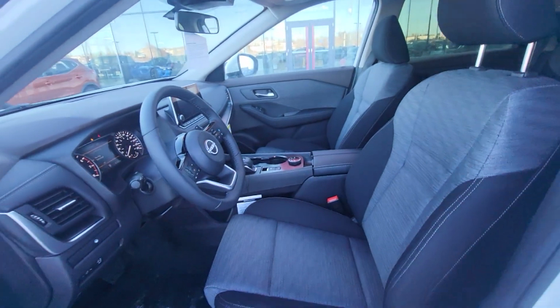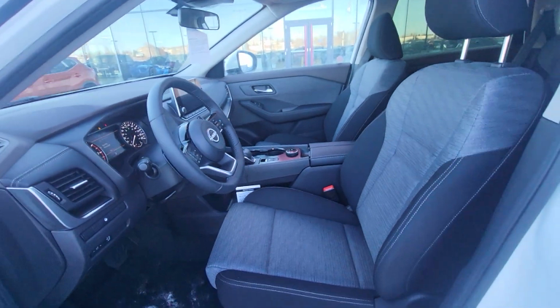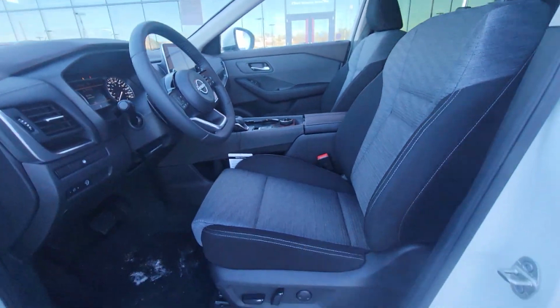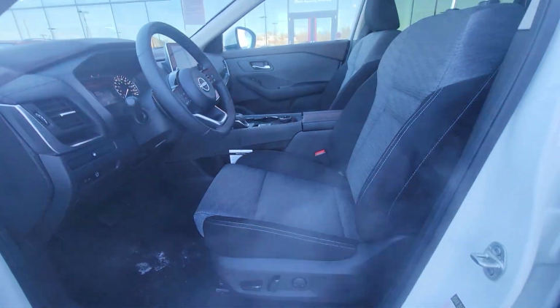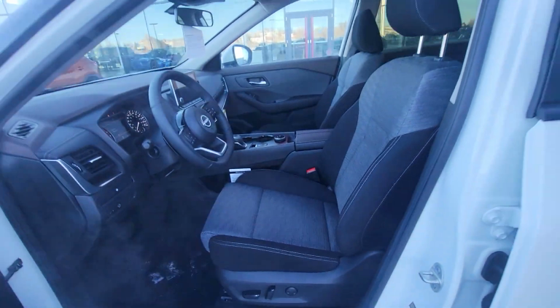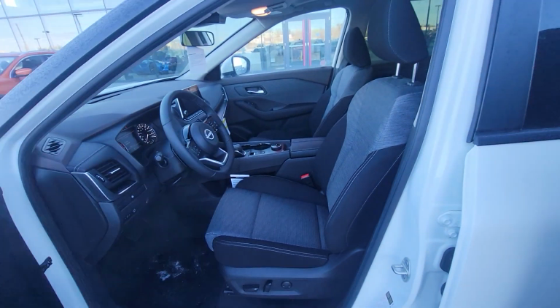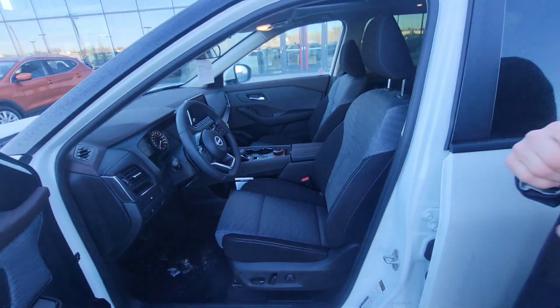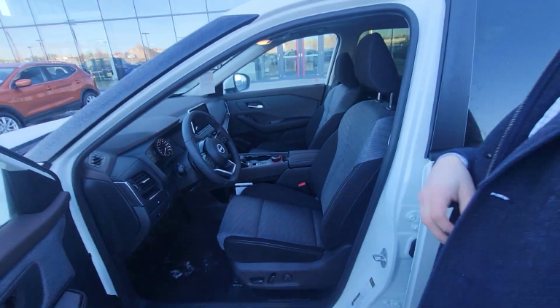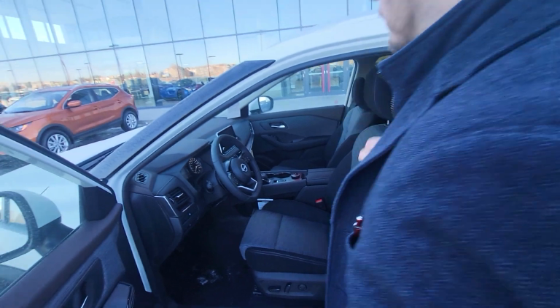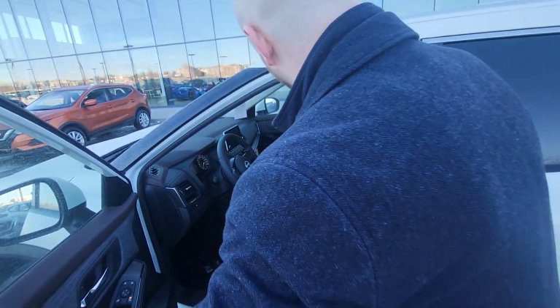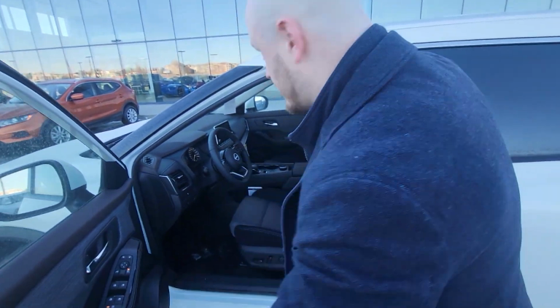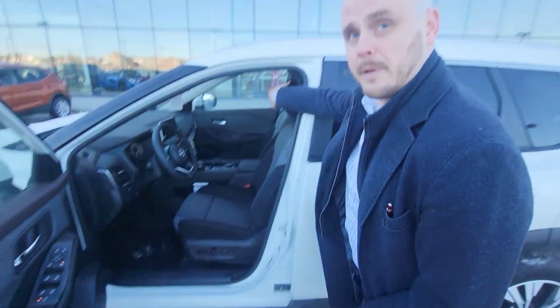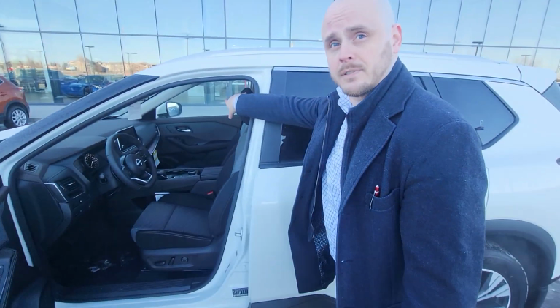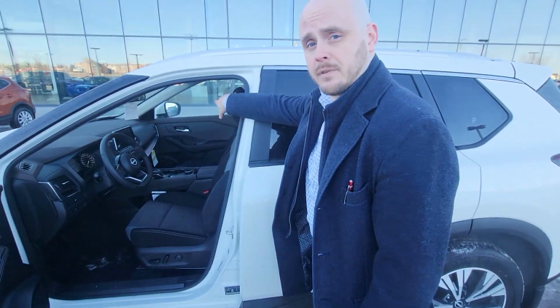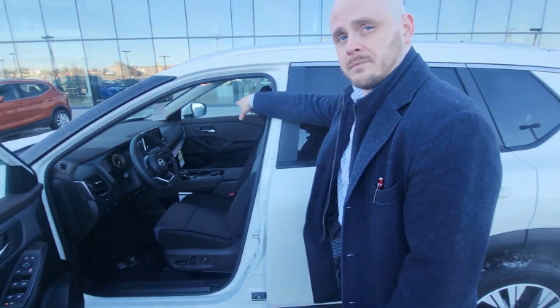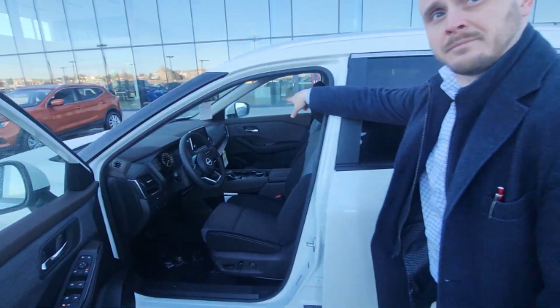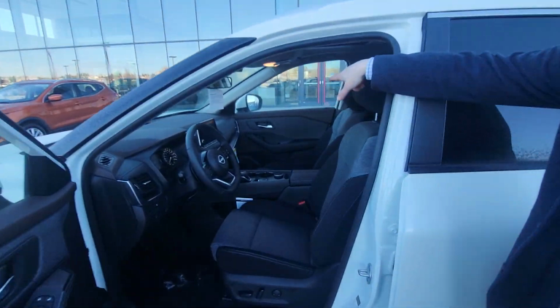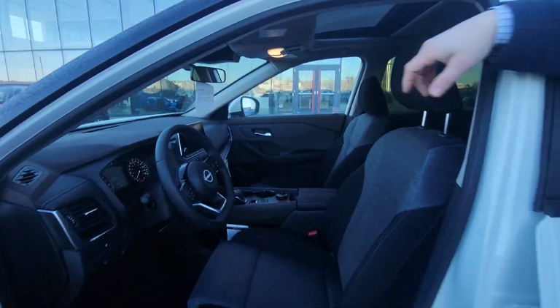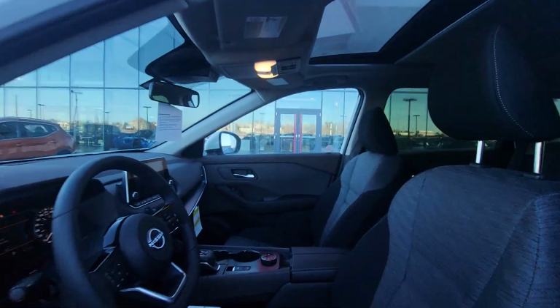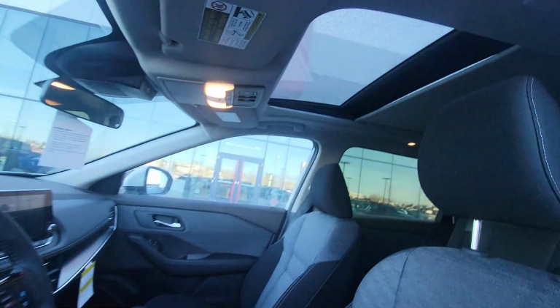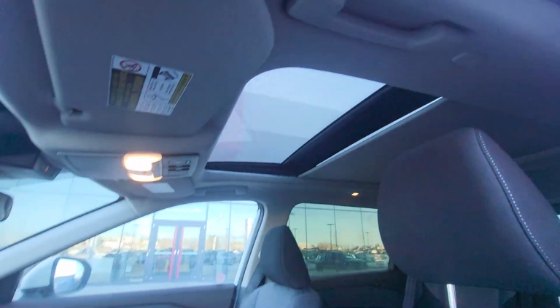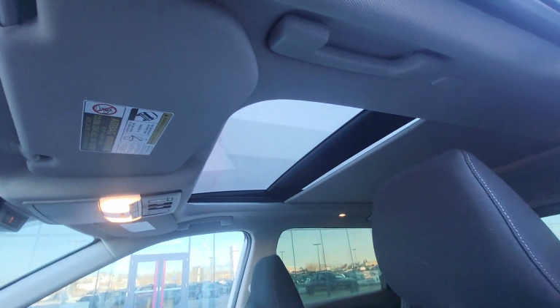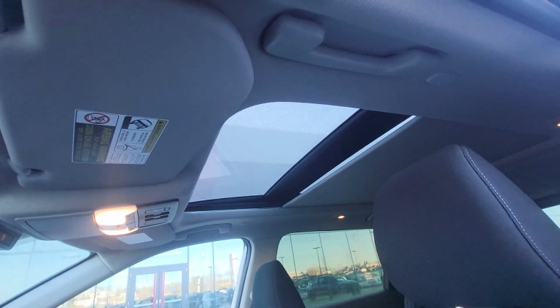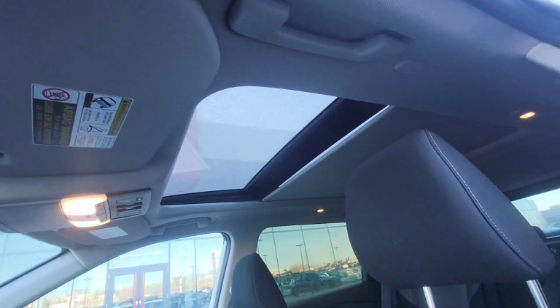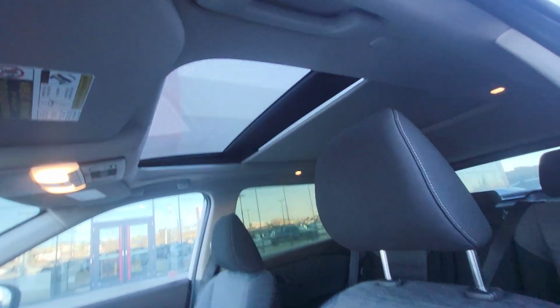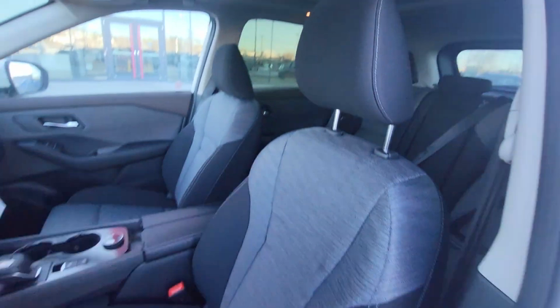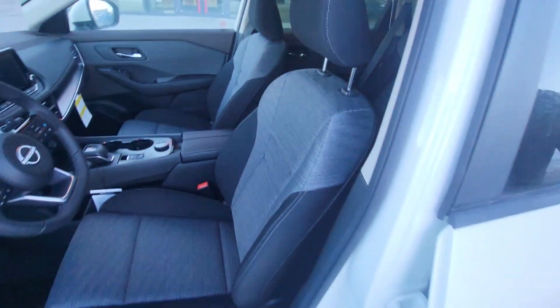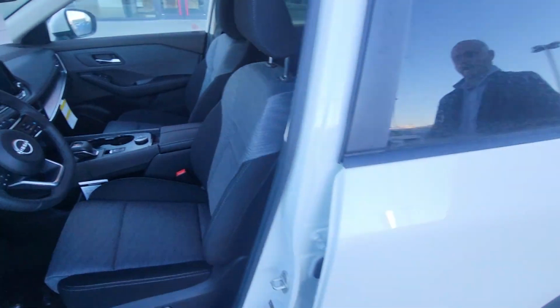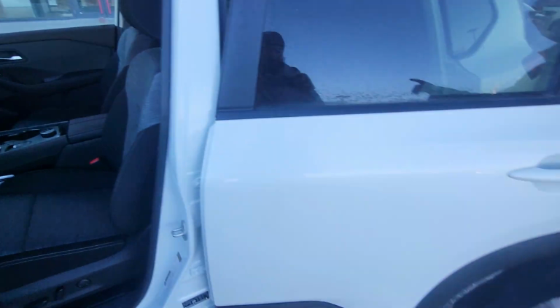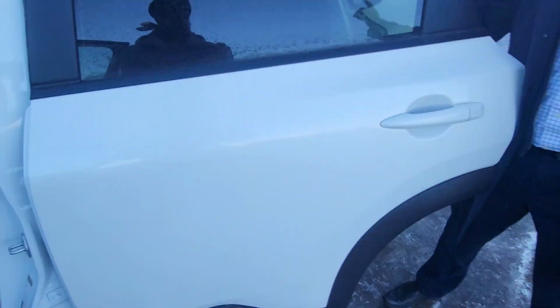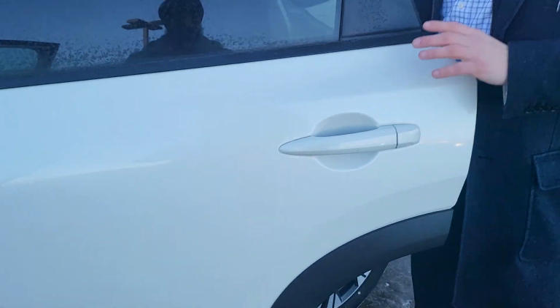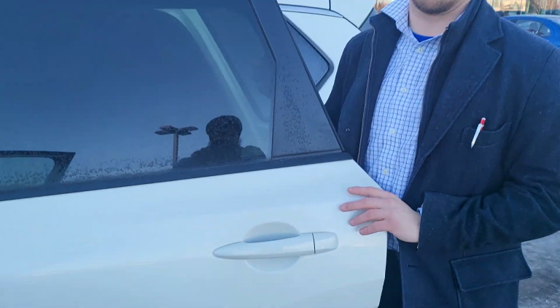And with it being brand new, you can pick your color as well. Super low kilometers. There's even a panoramic sunroof — so, so nice. There'll be one more view when we get to the back, but I need to show you these doors.